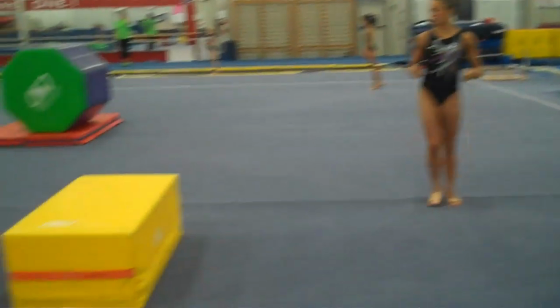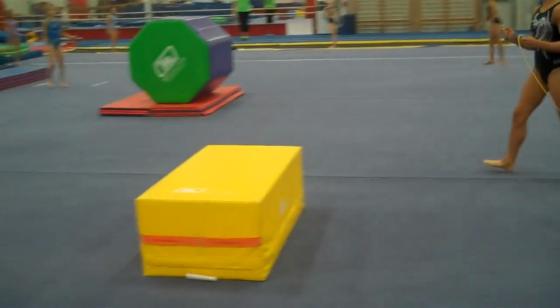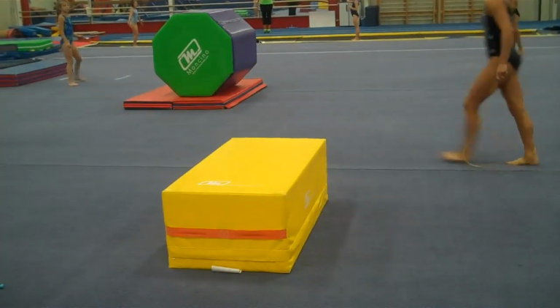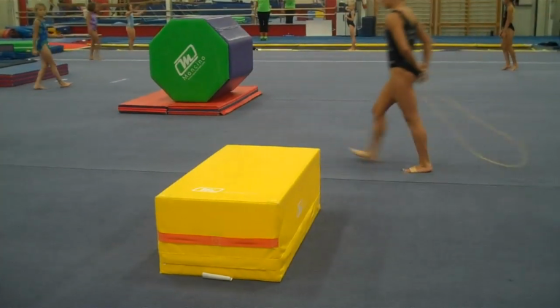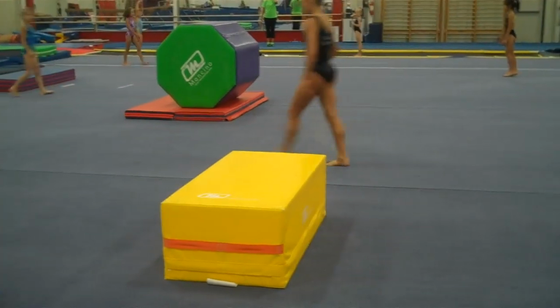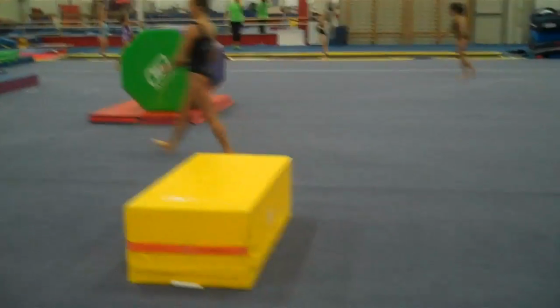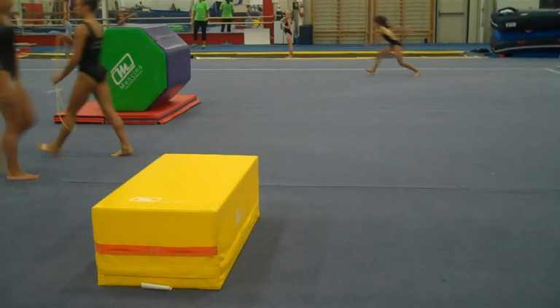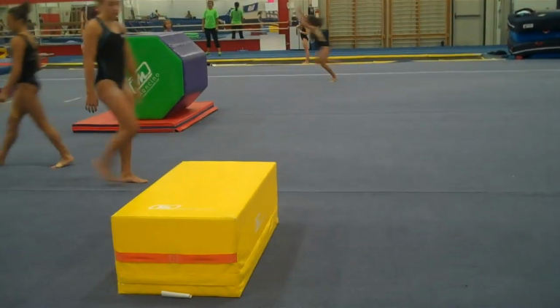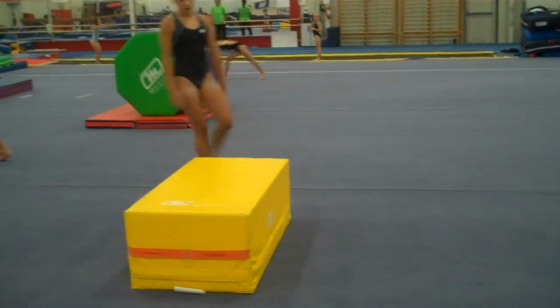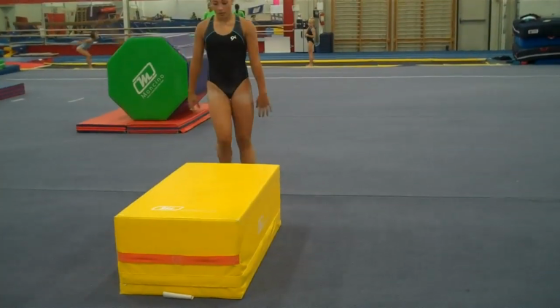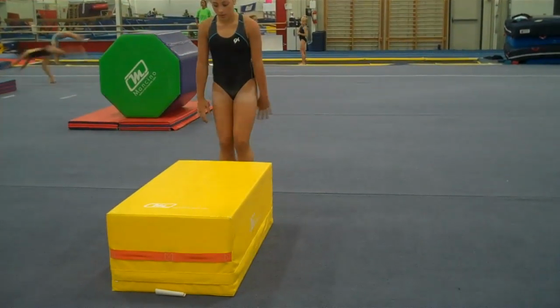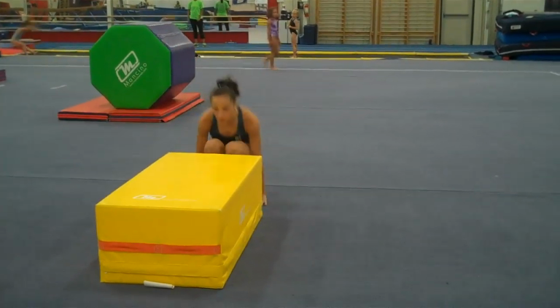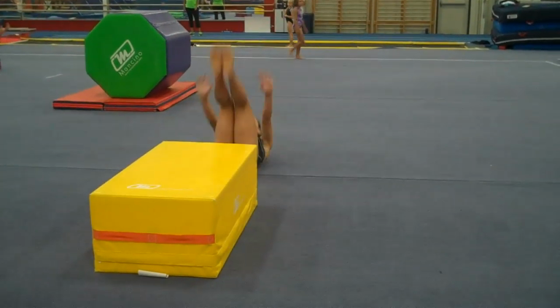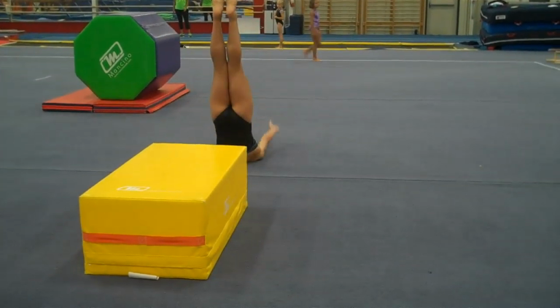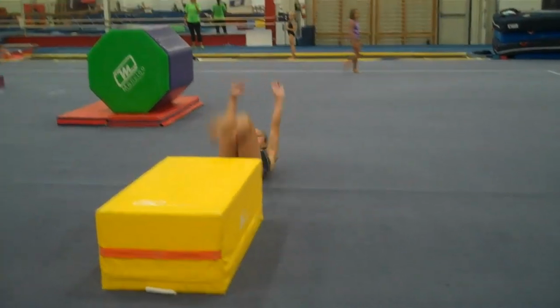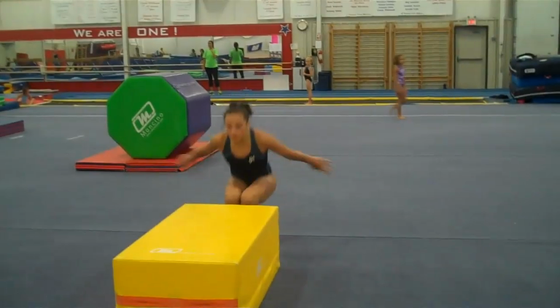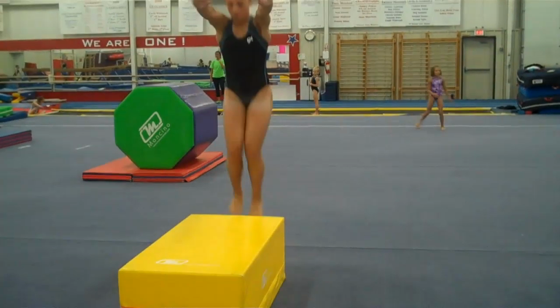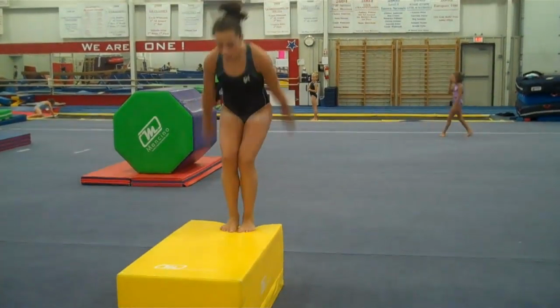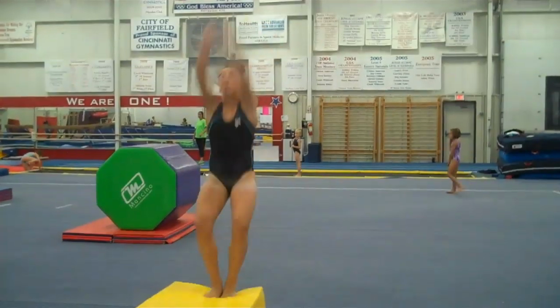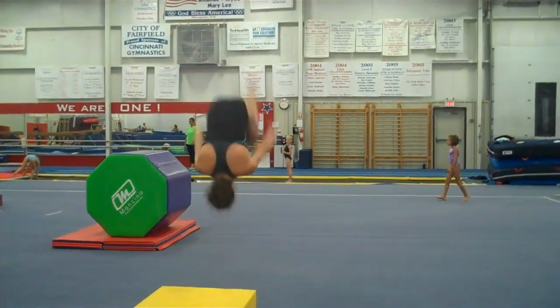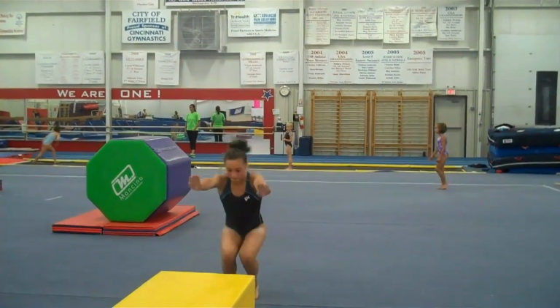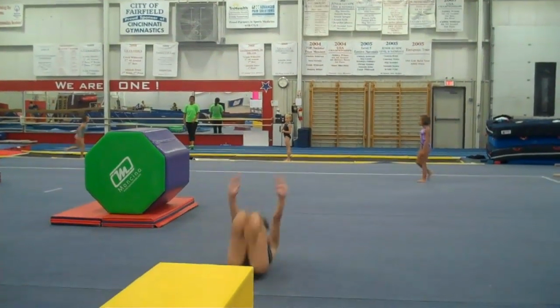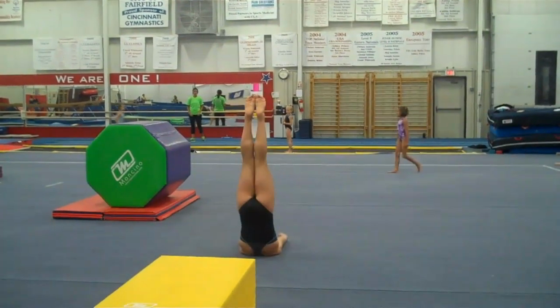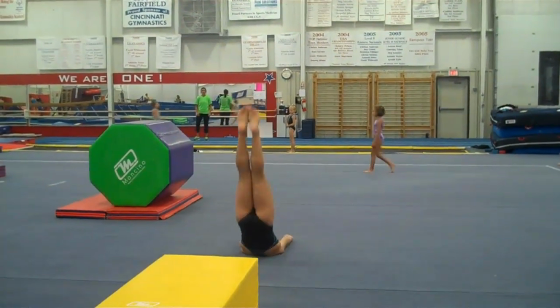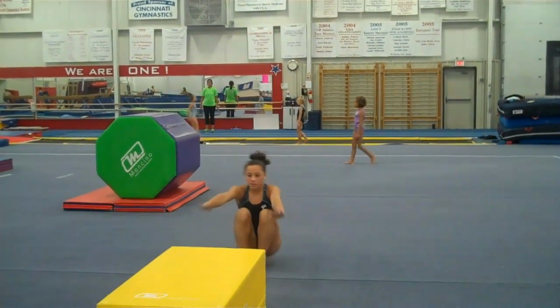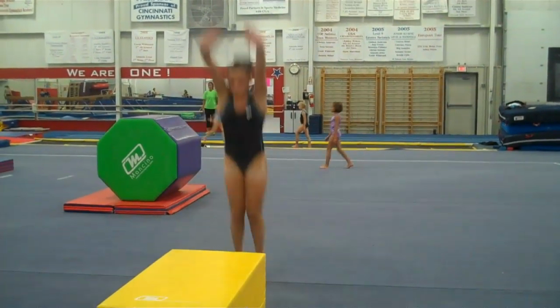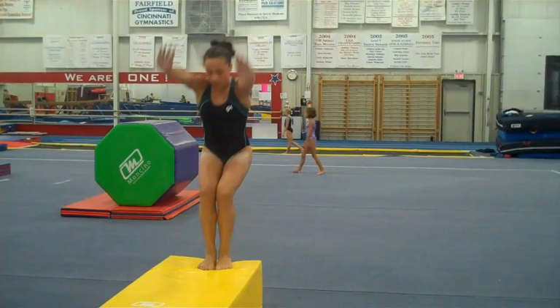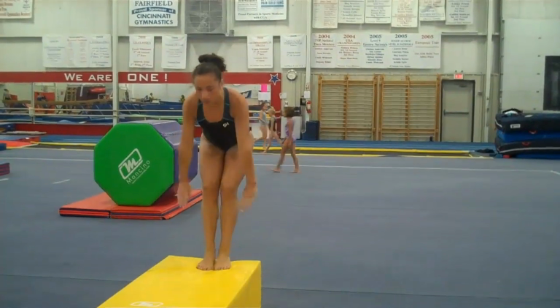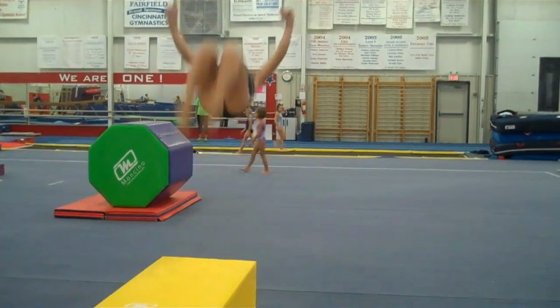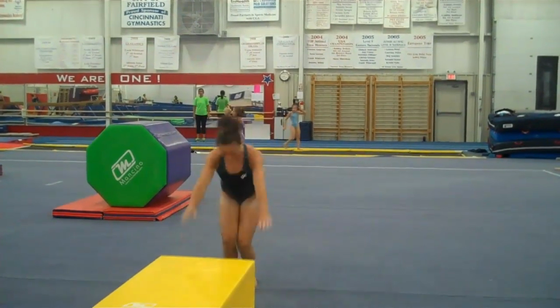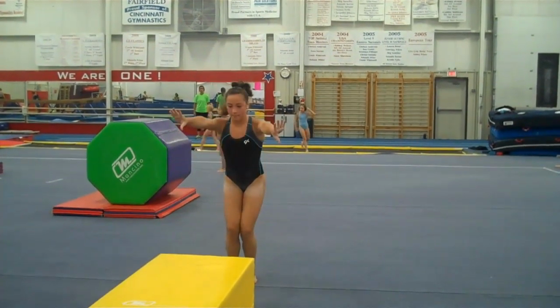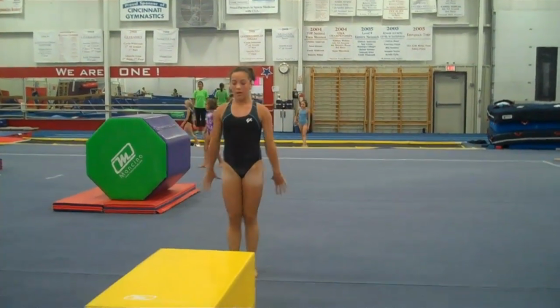Then we go over here and we have roll back — arms go forward, up. Keep the arms in front as you roll forward, so you're using the hamstrings and the core.